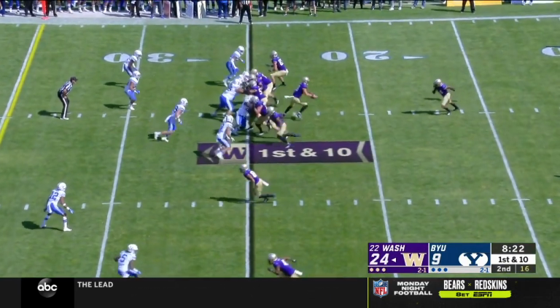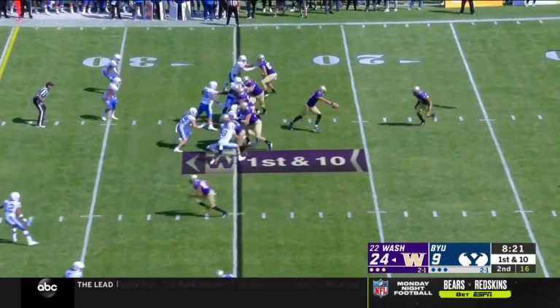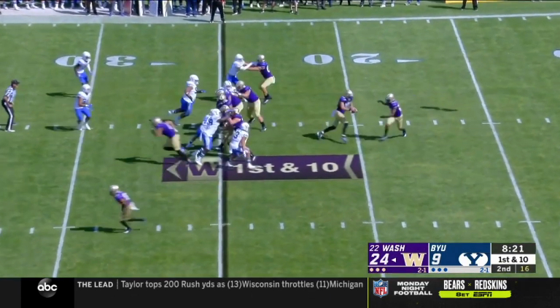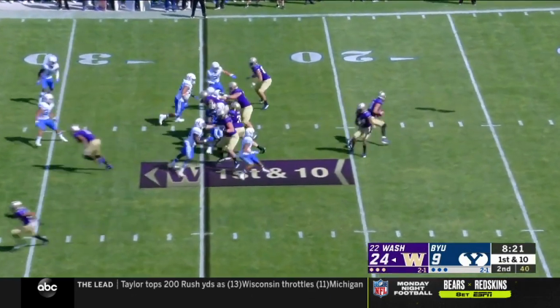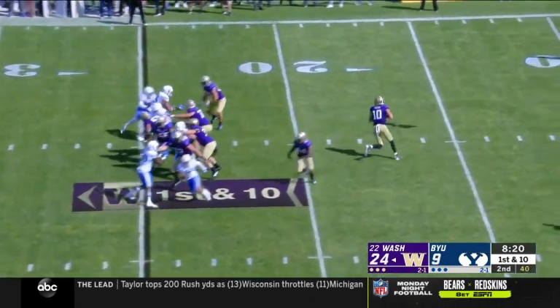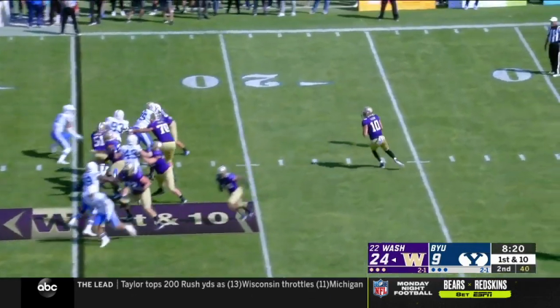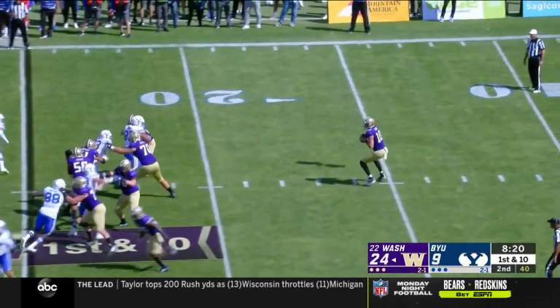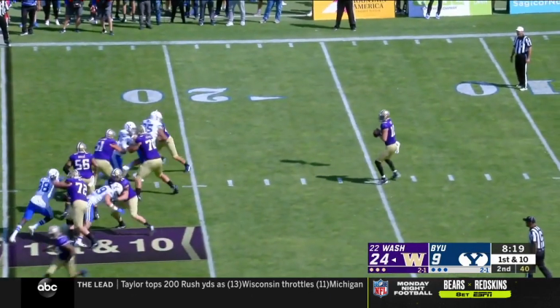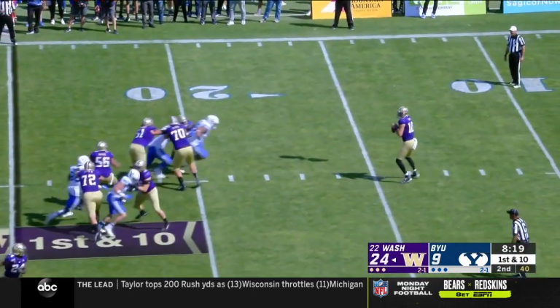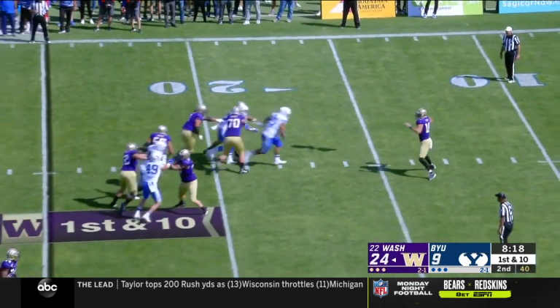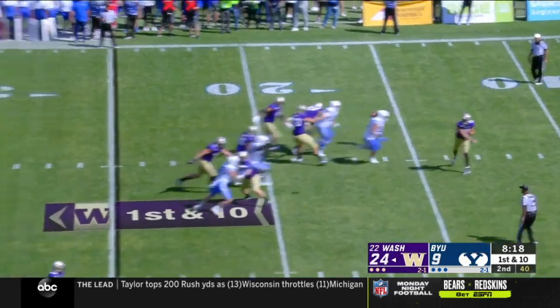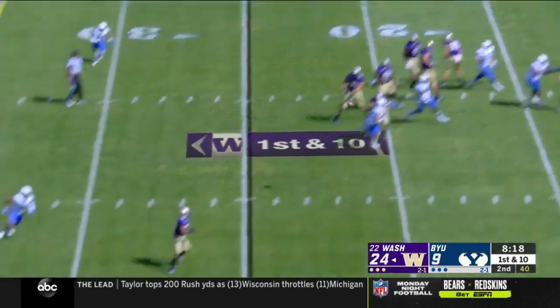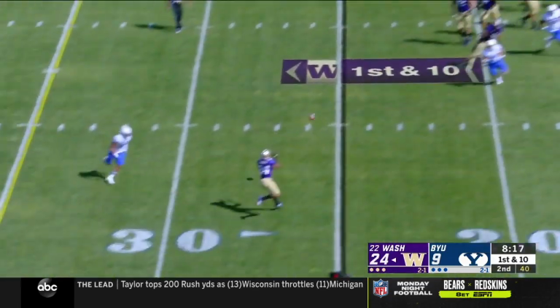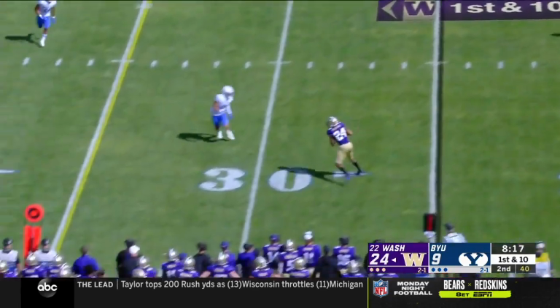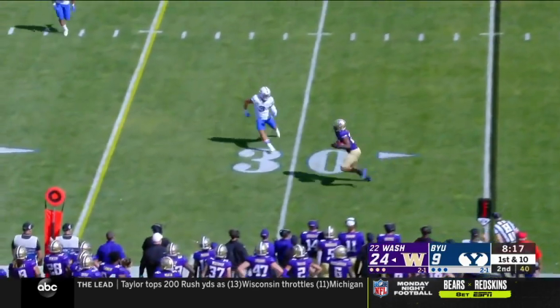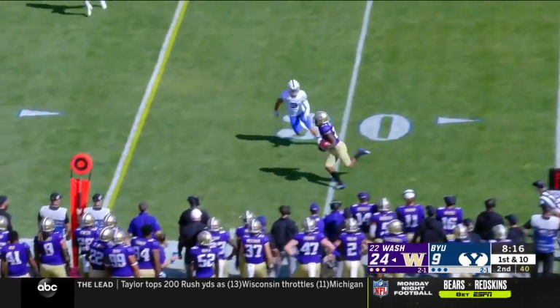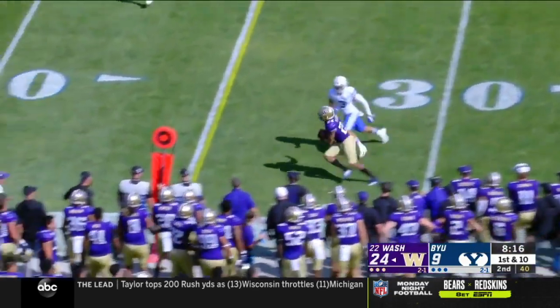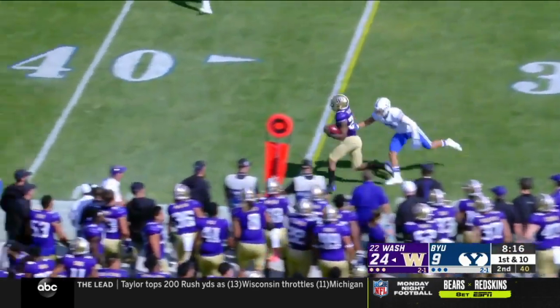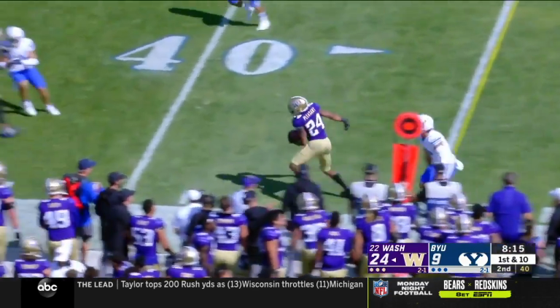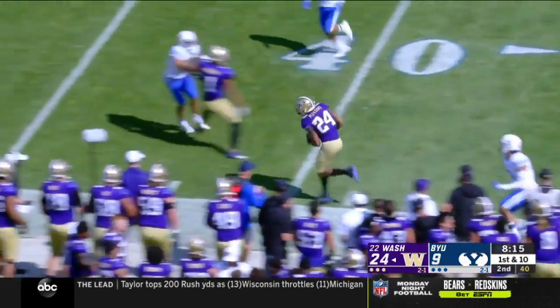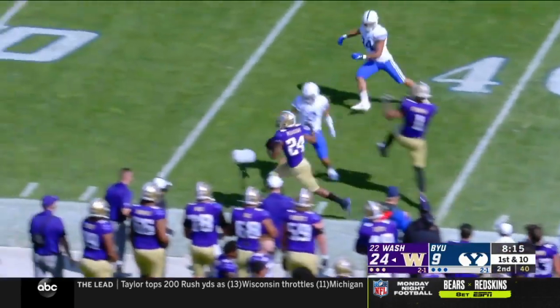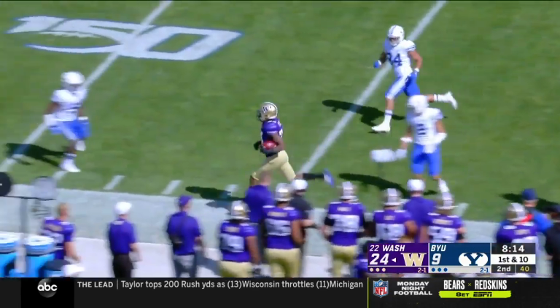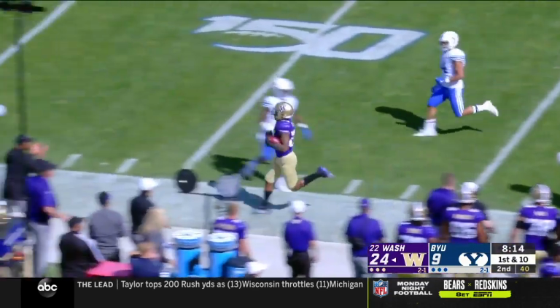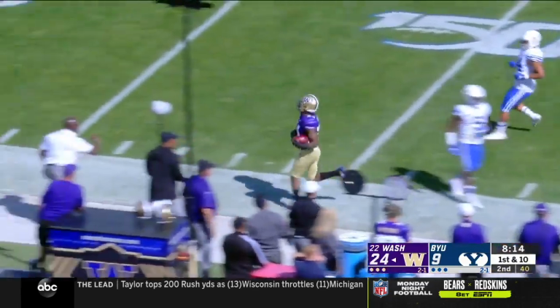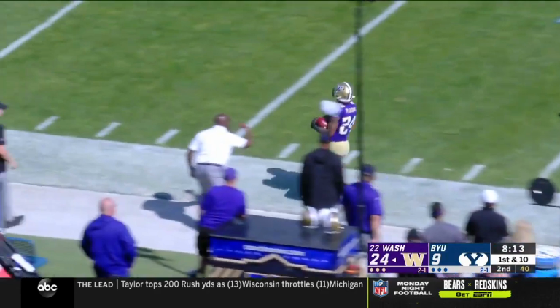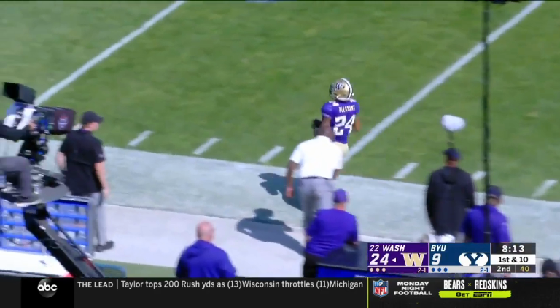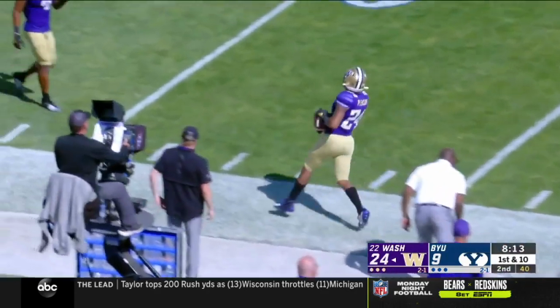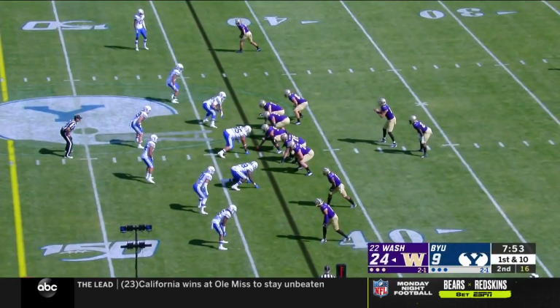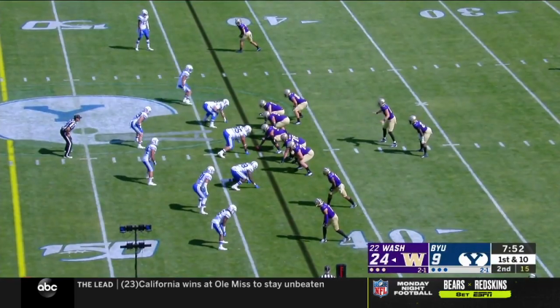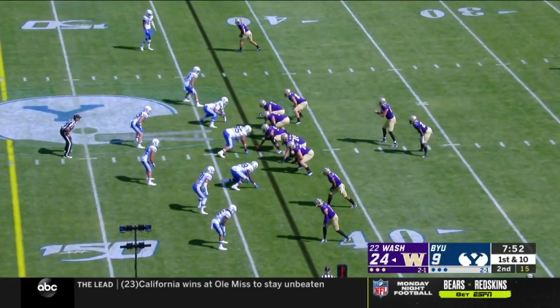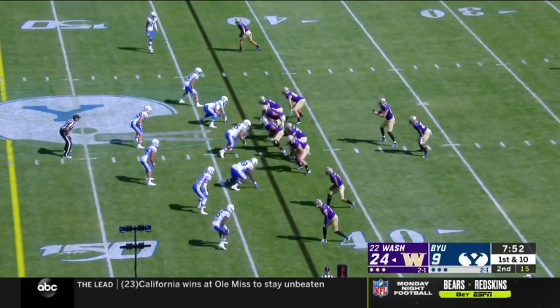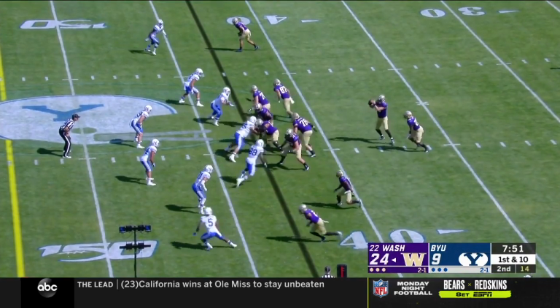Has Kamari Pleasant in the backfield. Fakes to Pleasant. Eason throws and is able to complete — that's Pleasant out of the backfield and he scampers, hand in the pocket in anticipation.